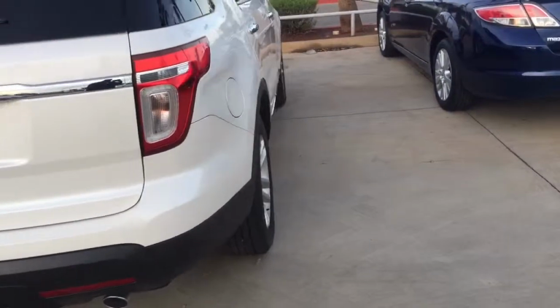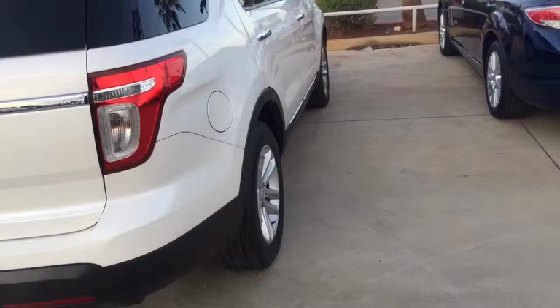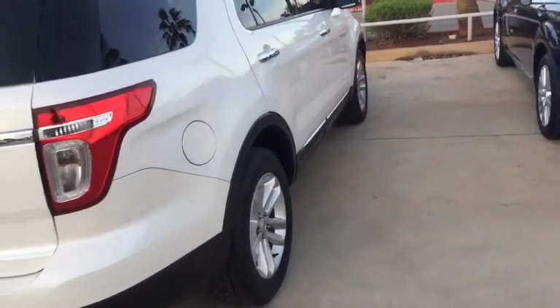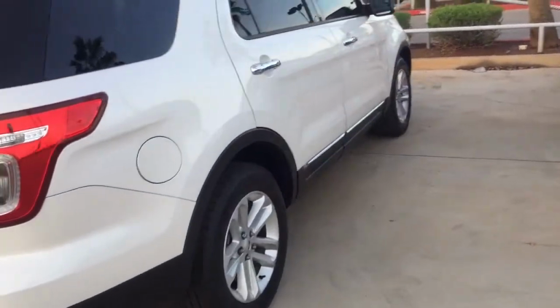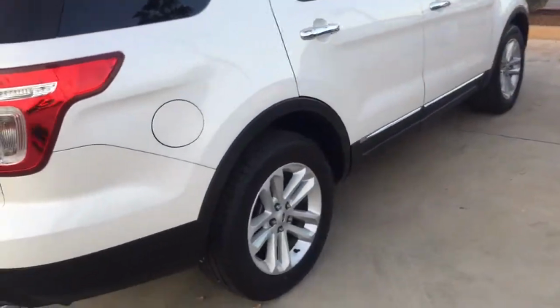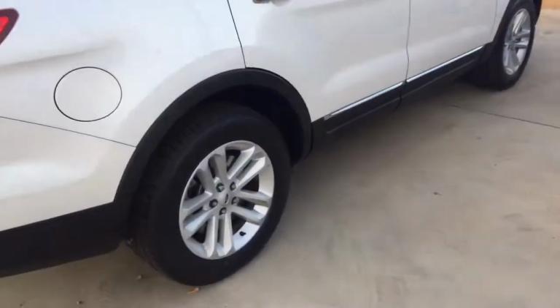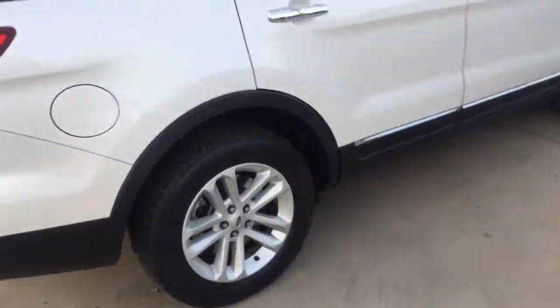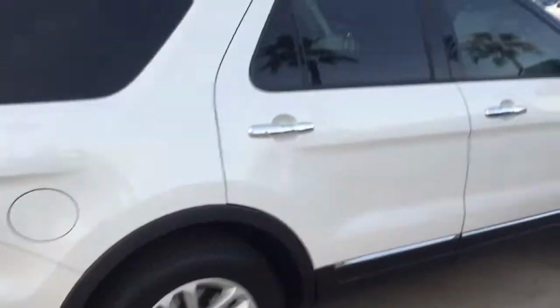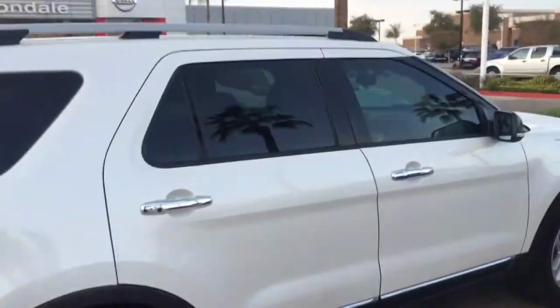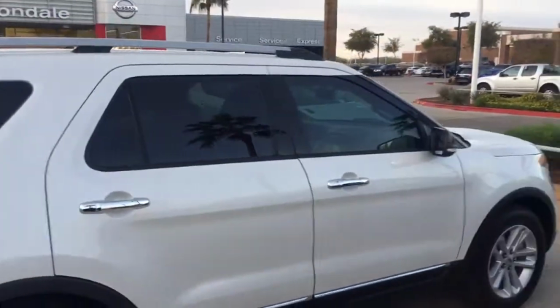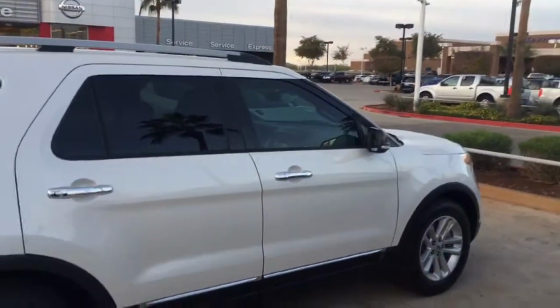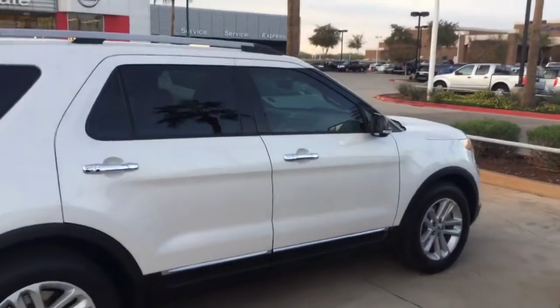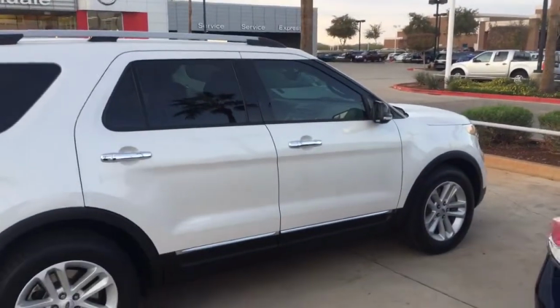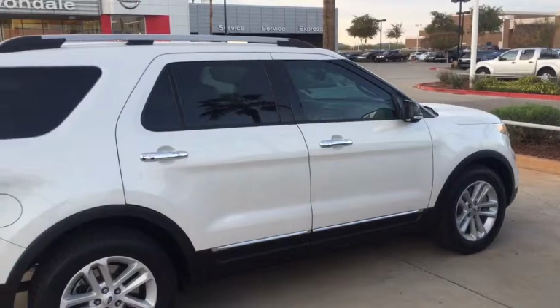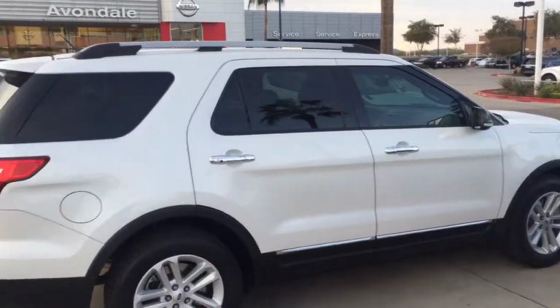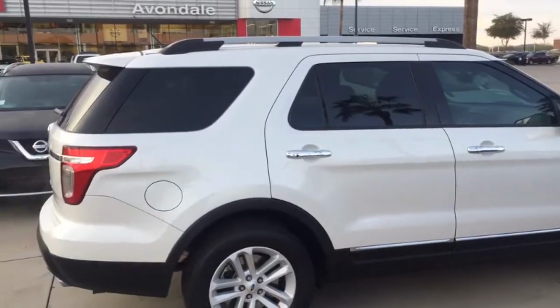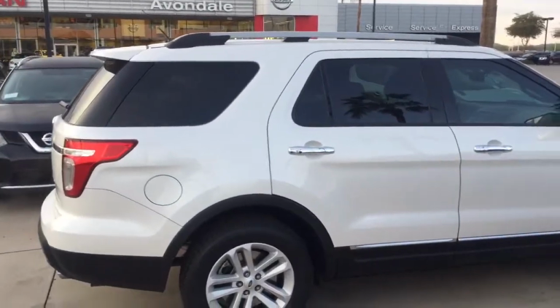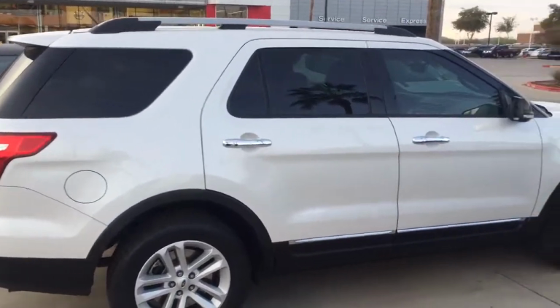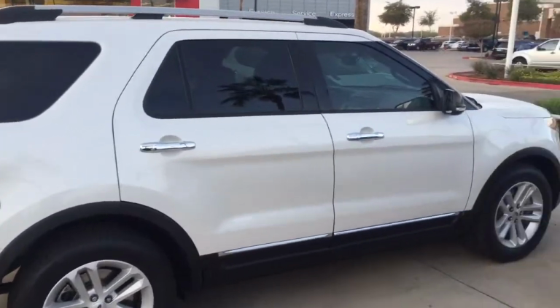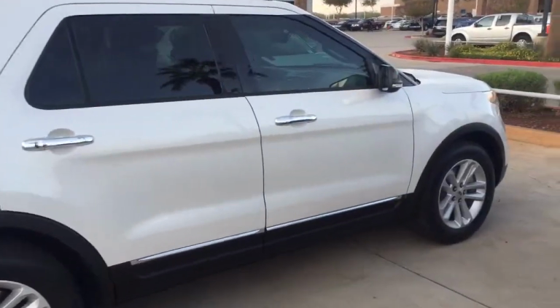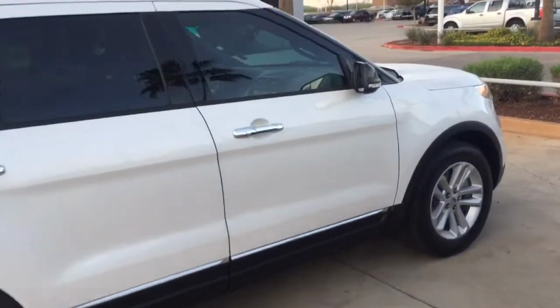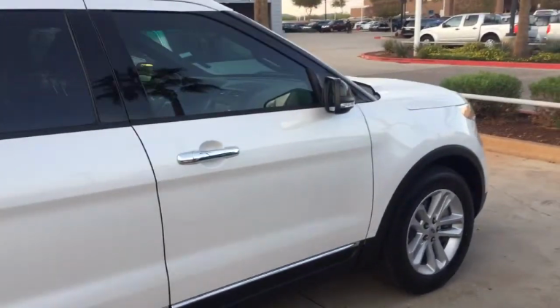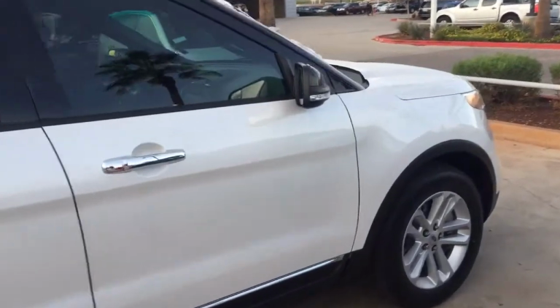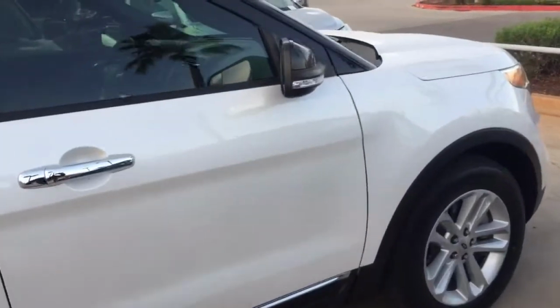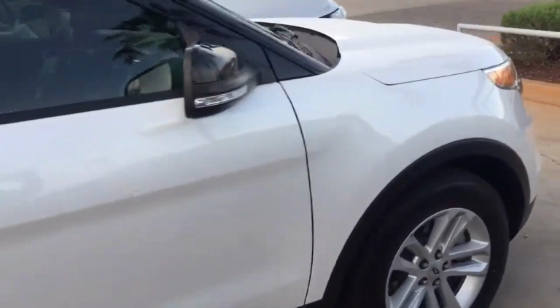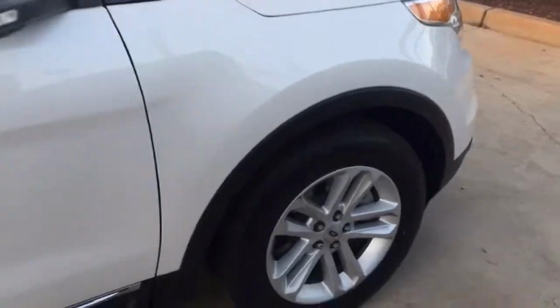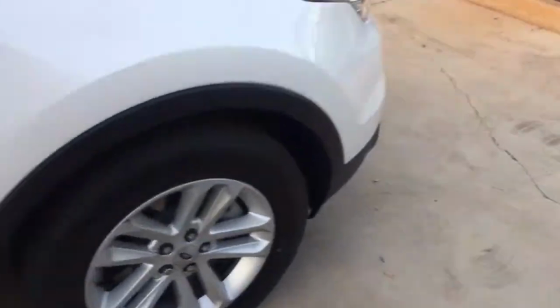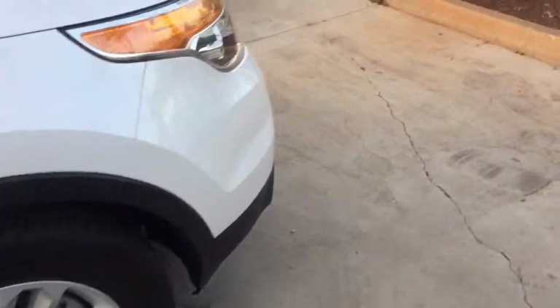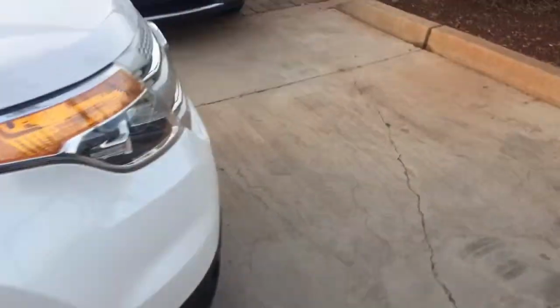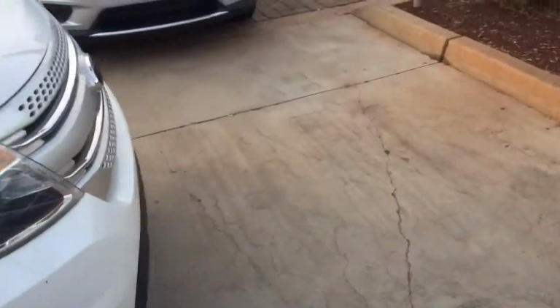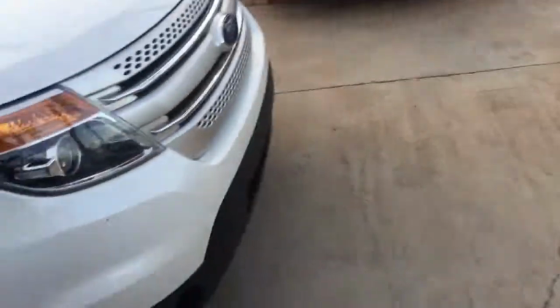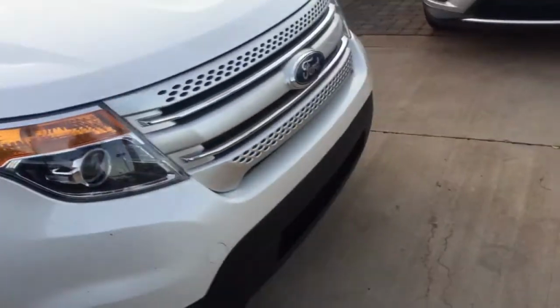Loaded. Leather. Beautiful ride. Alloy wheels. That's a beautiful ride. Can't say anything bad about the Ford product — it's one of the leading products in the industry.